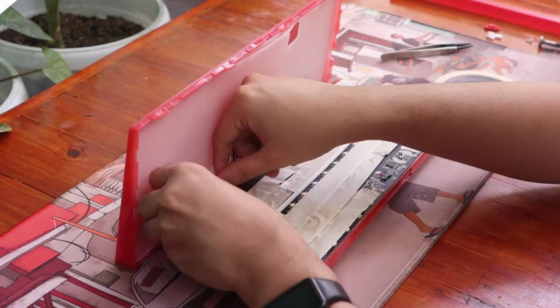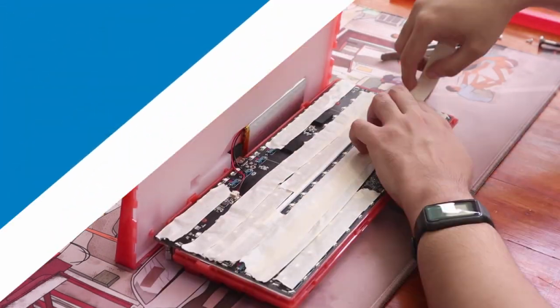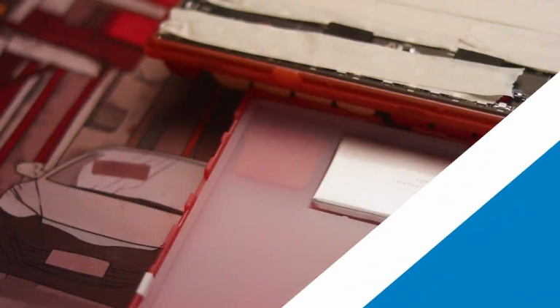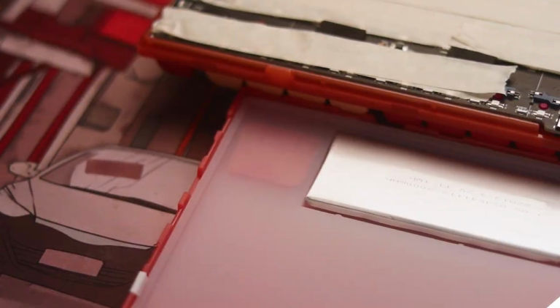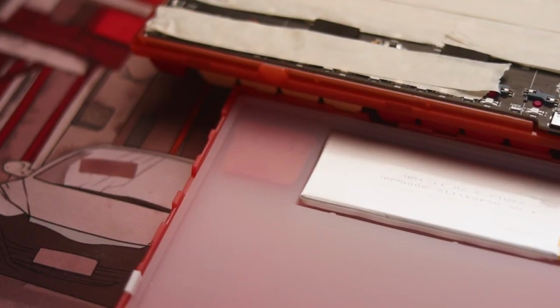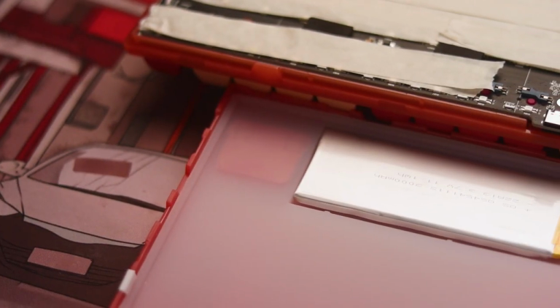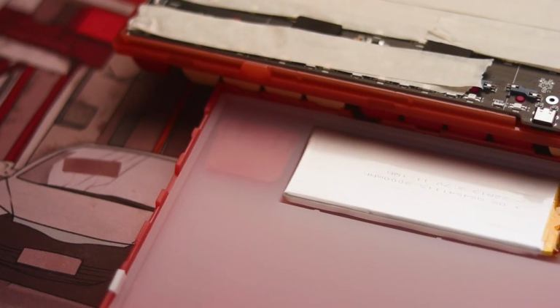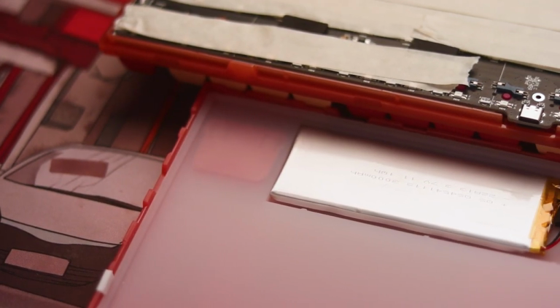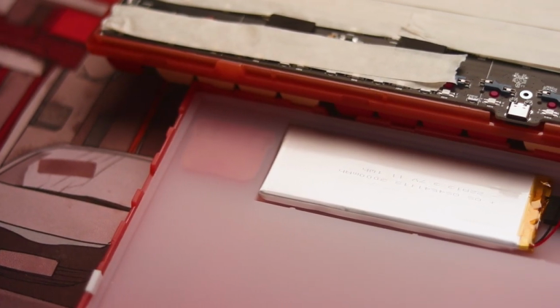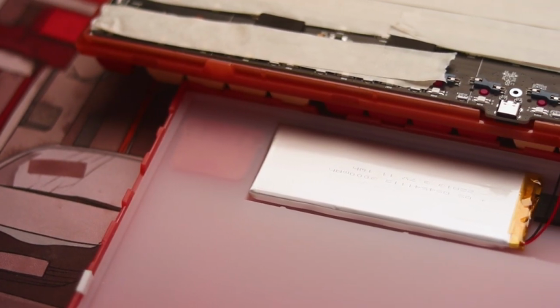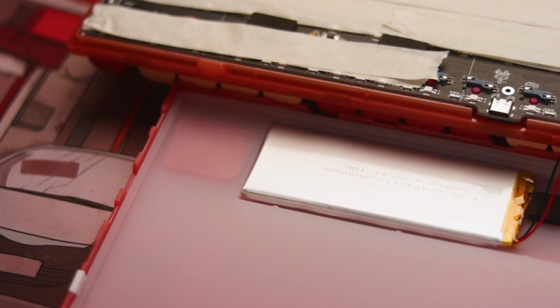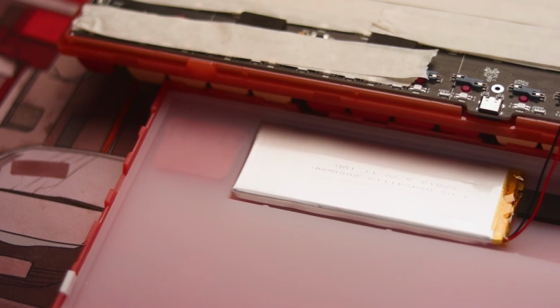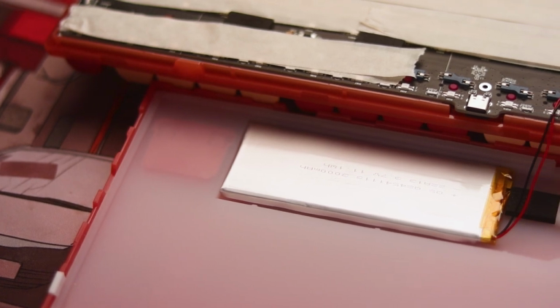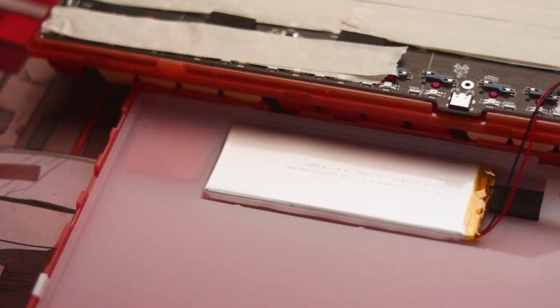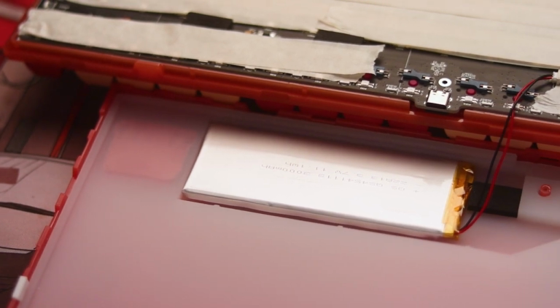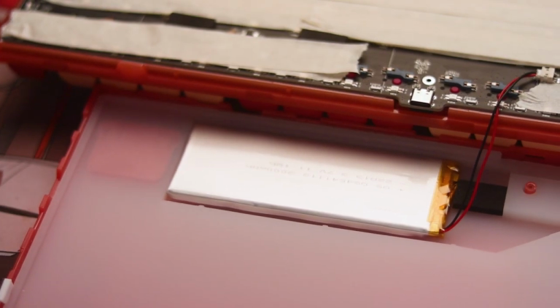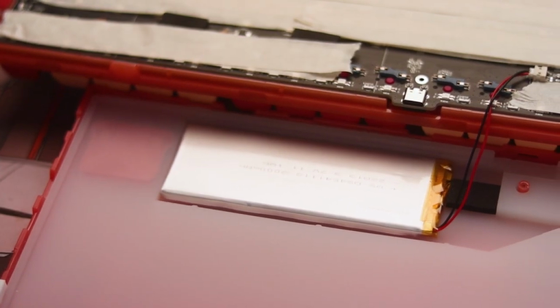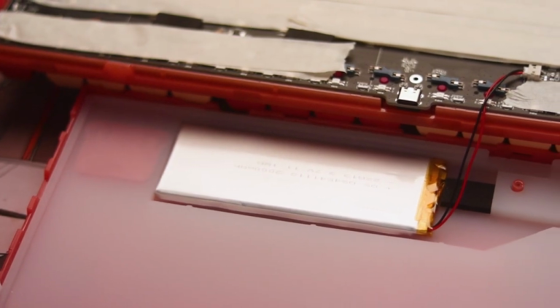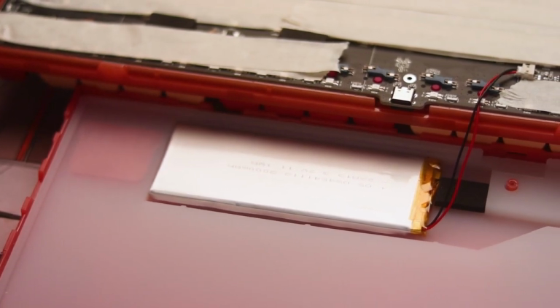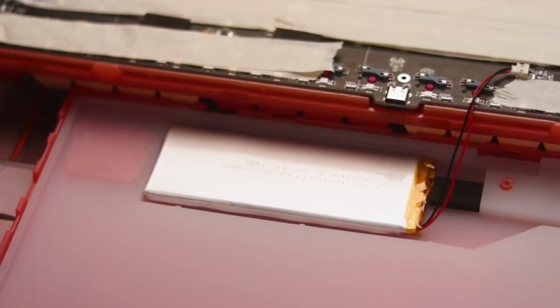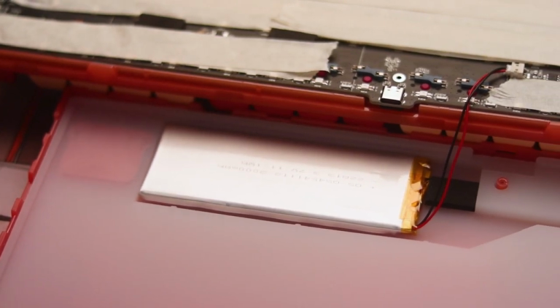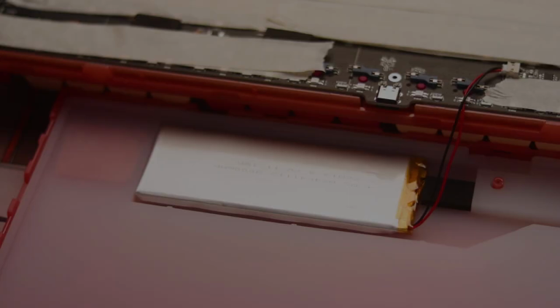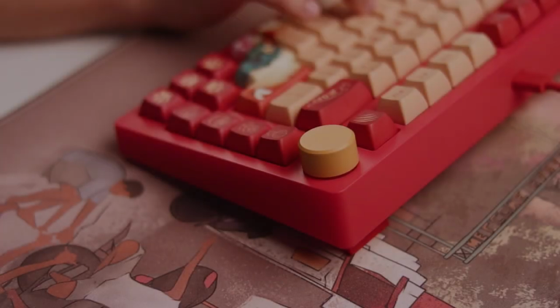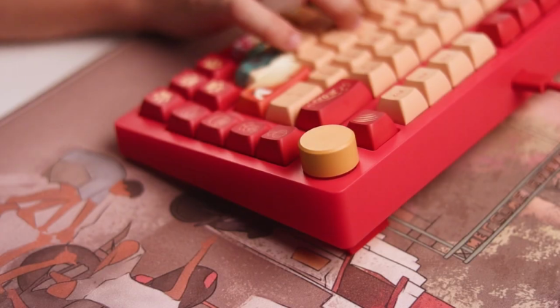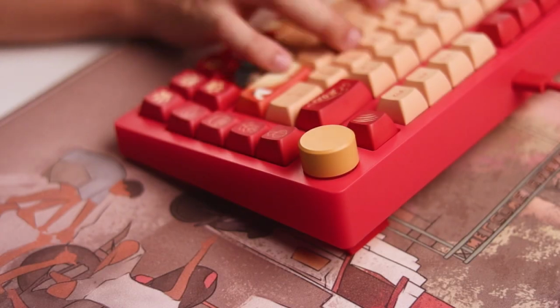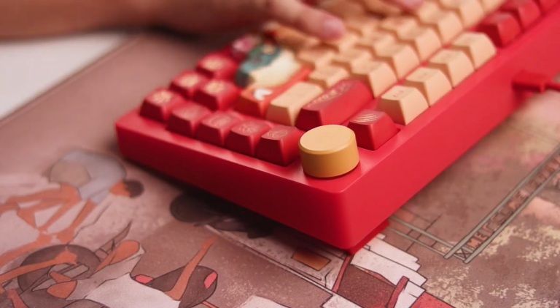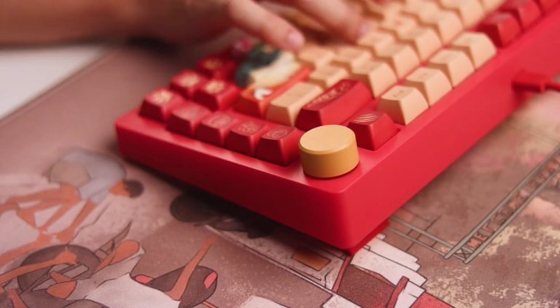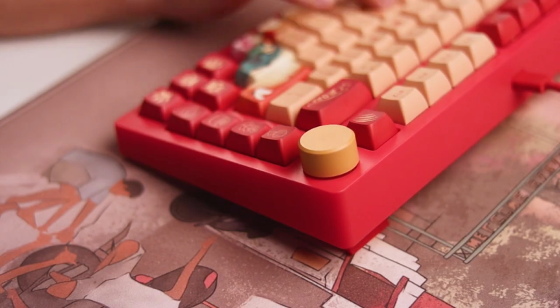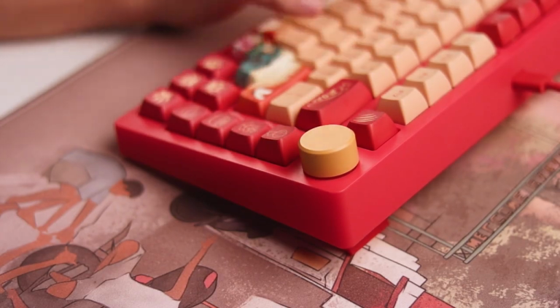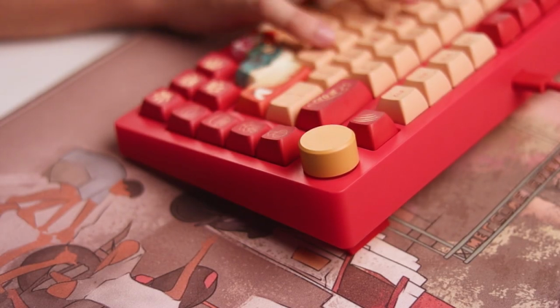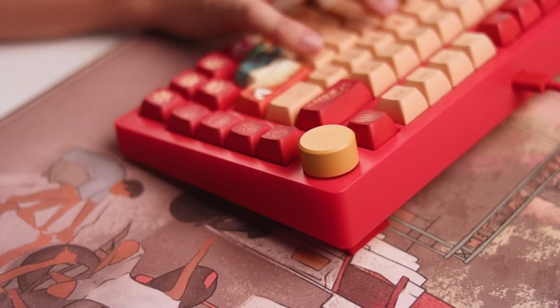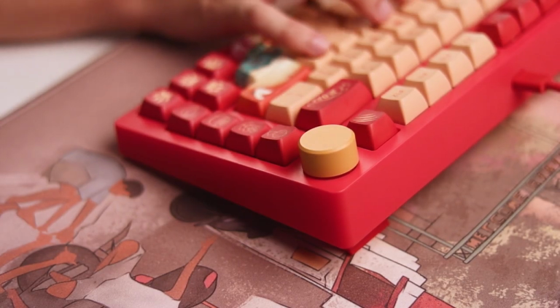As for the battery, with constant use and RGB on, I wasn't able to deplete it in 2.4GHz mode. It's not like the 8,000 mAh of the Calbro, but 3,000 mAh is plenty enough for a whole week's worth of typing, especially if you turn off the RGB.